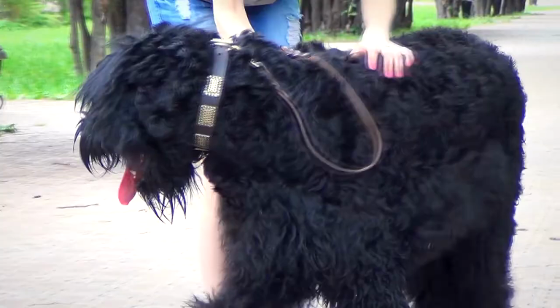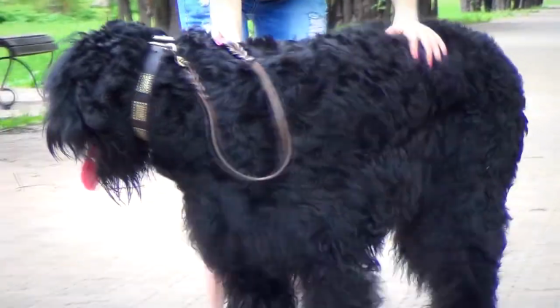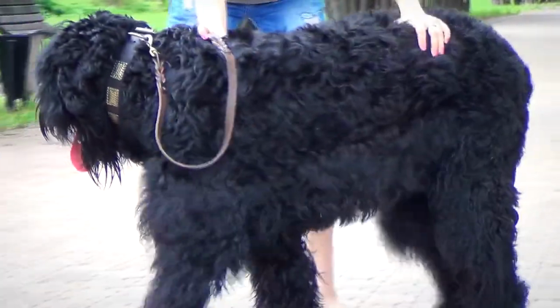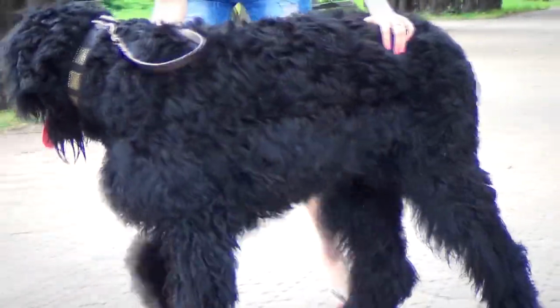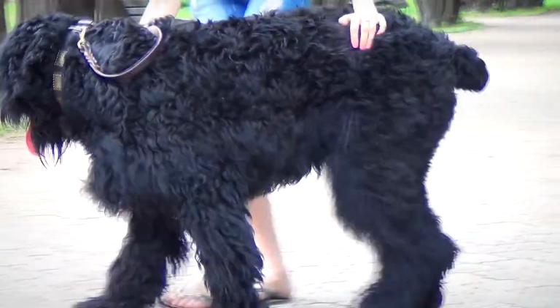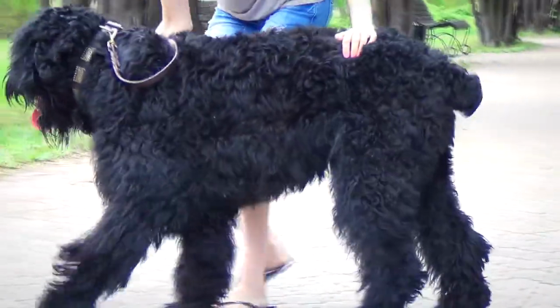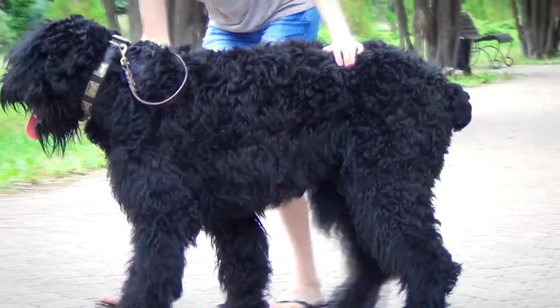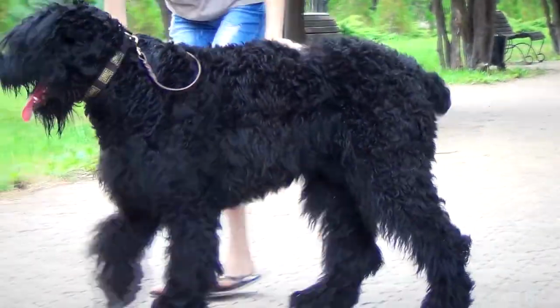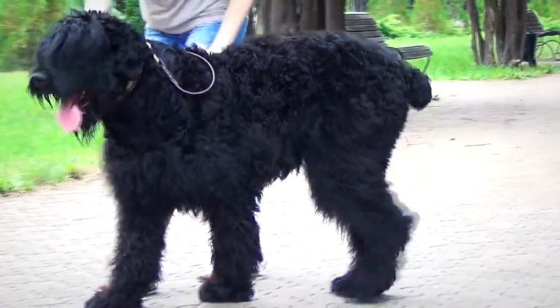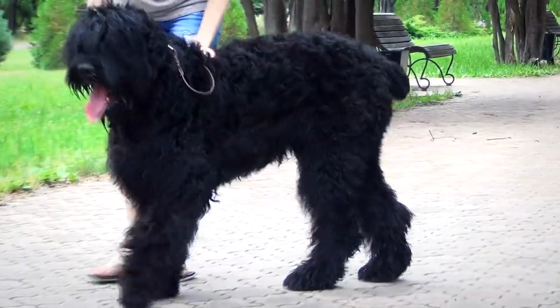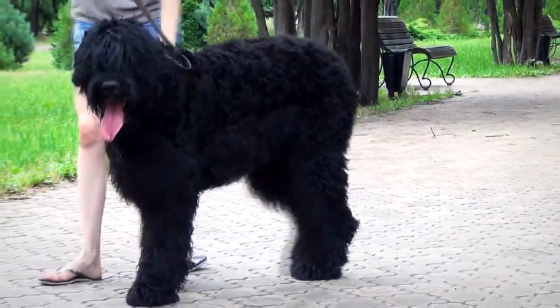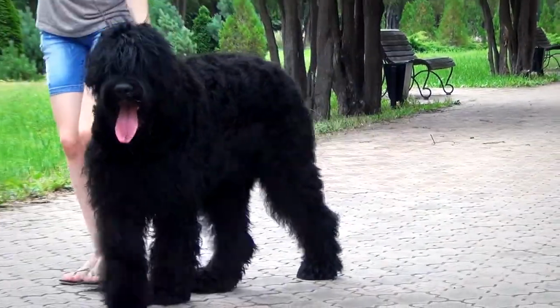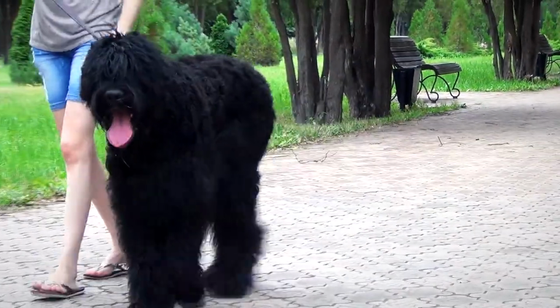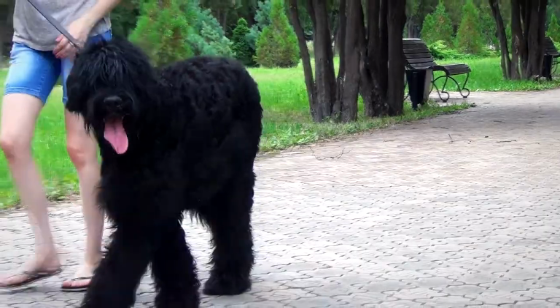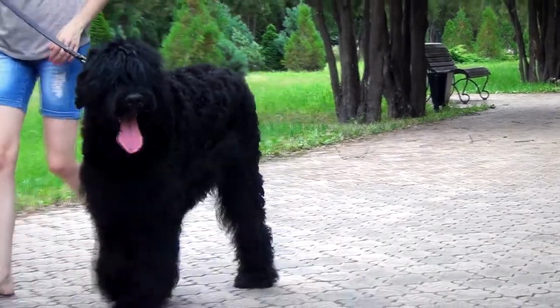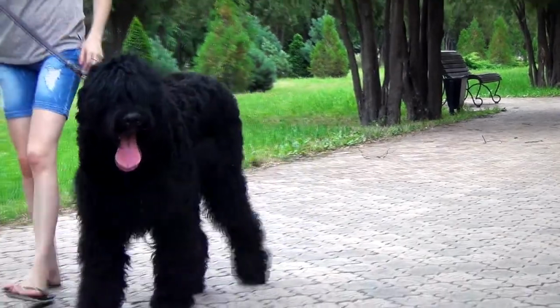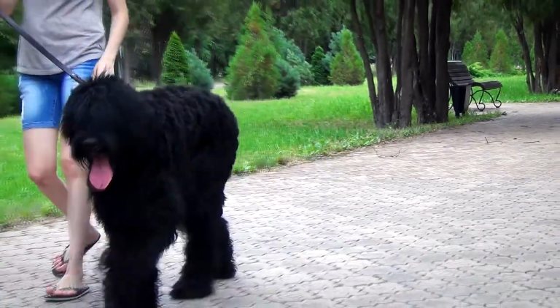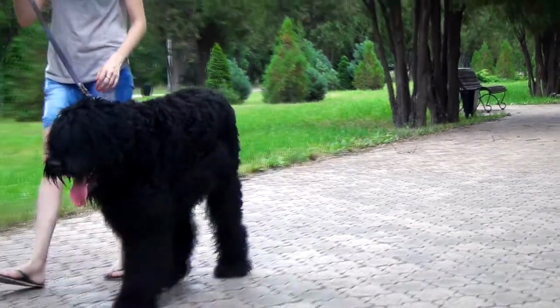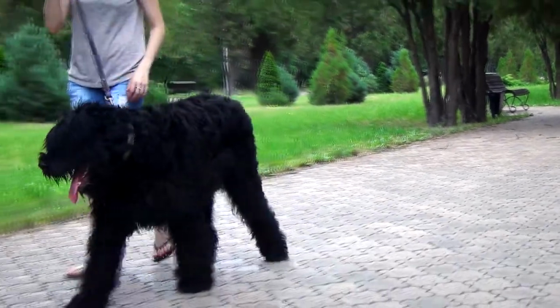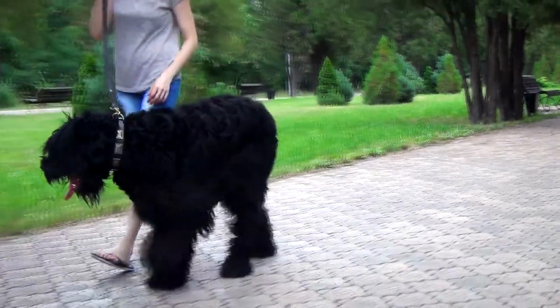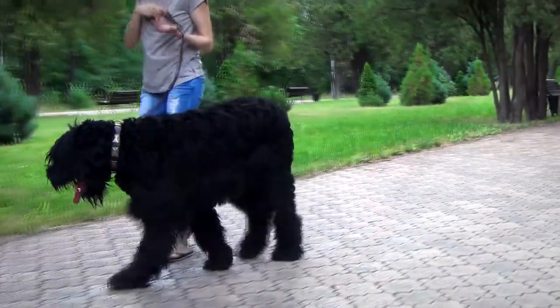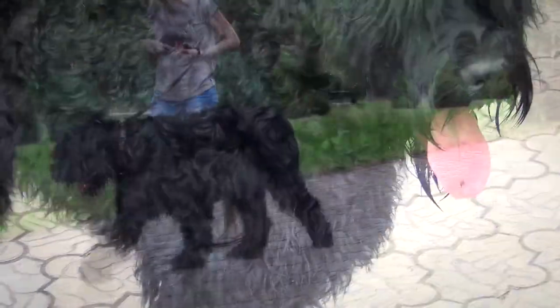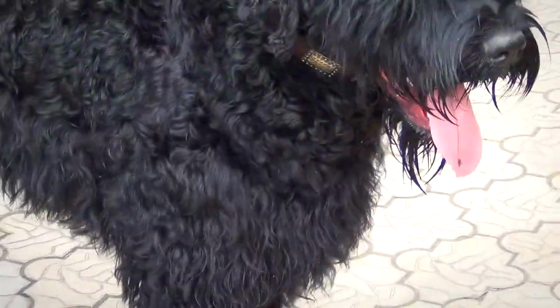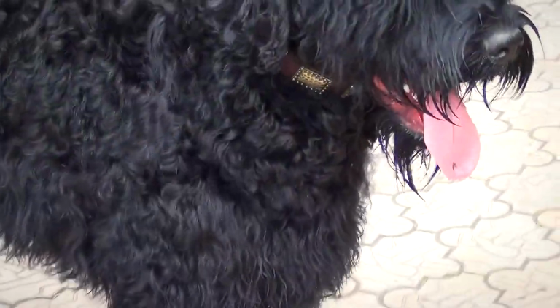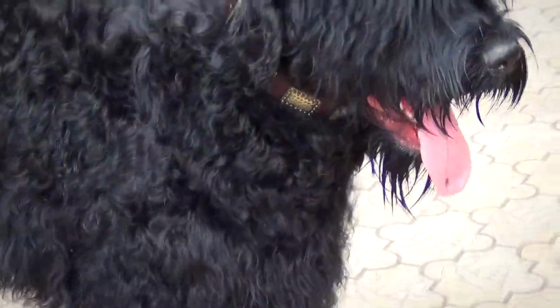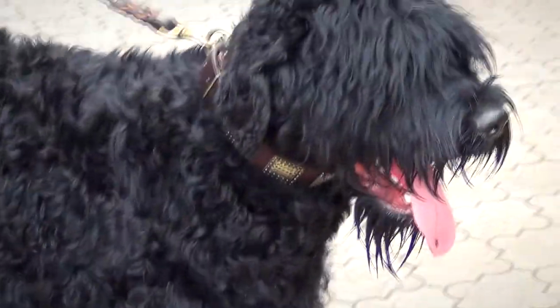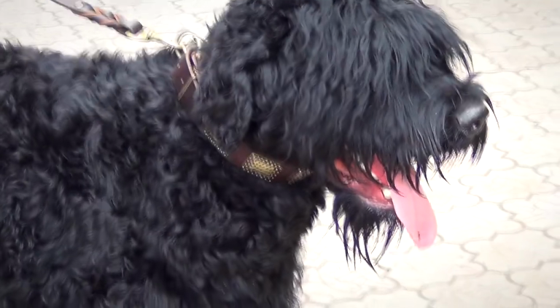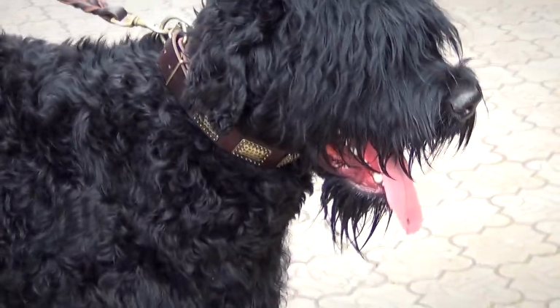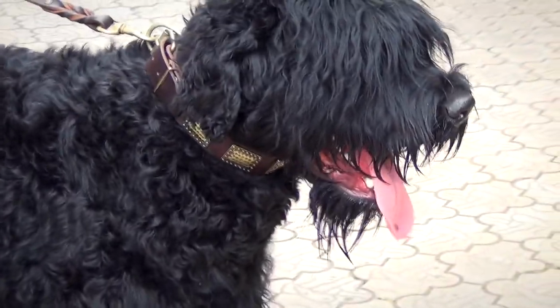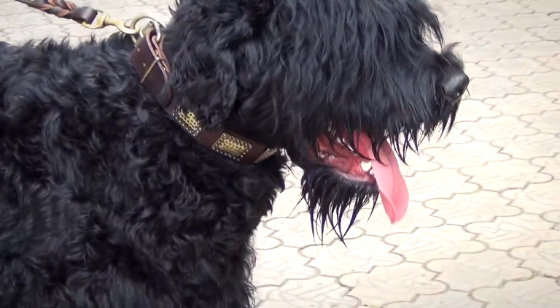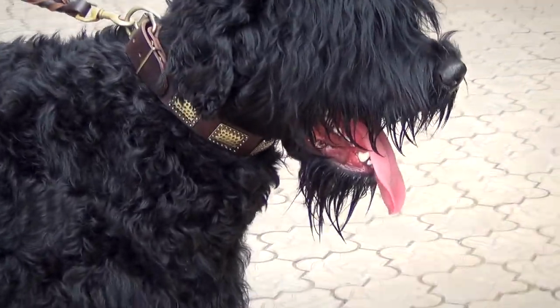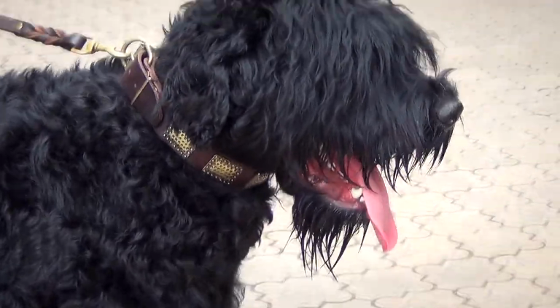This leather dog collar with plates perfectly suits daily walking because it is very durable, incredibly stylish and comfy for your pet. When wearing the collar, your dog will always look beautiful and elegant.